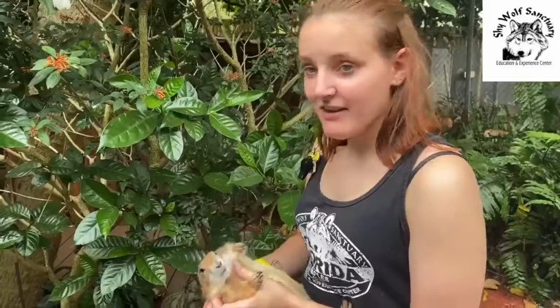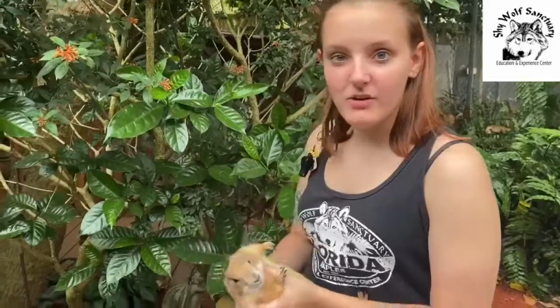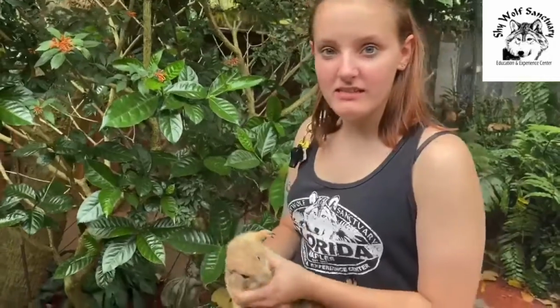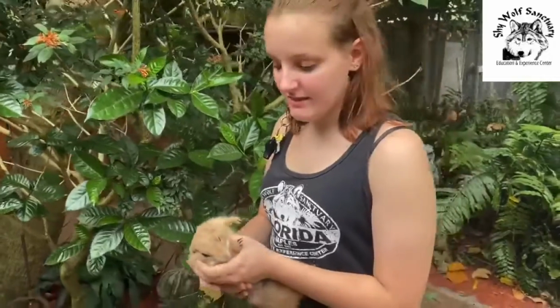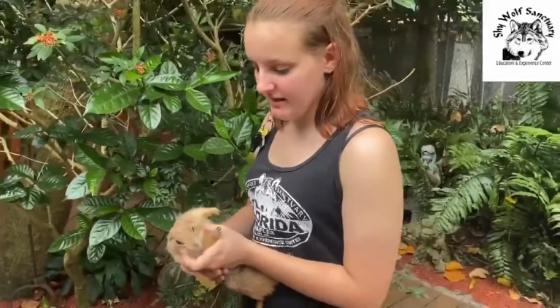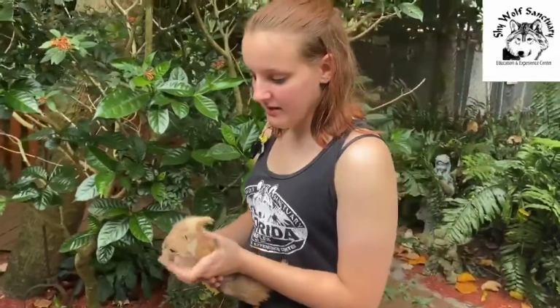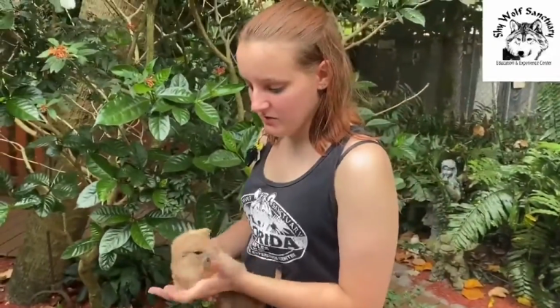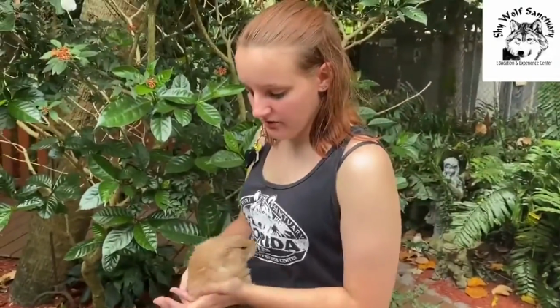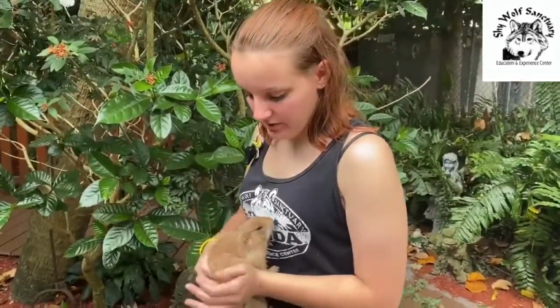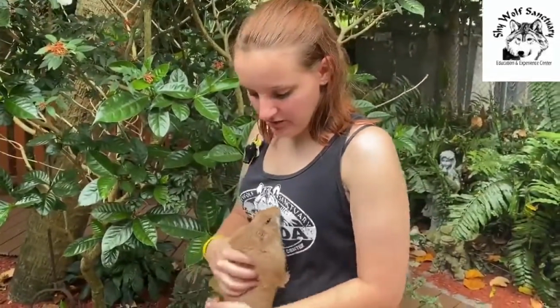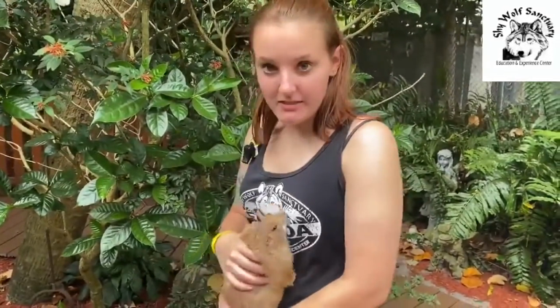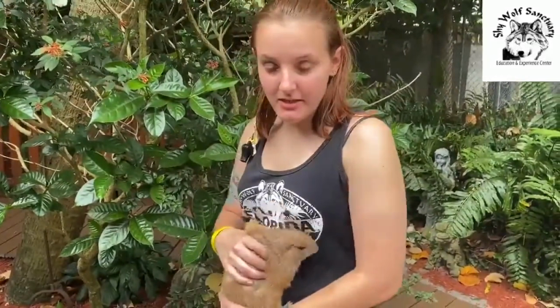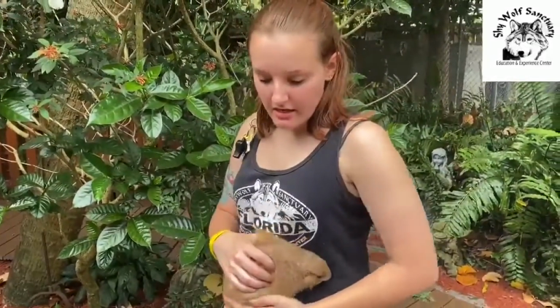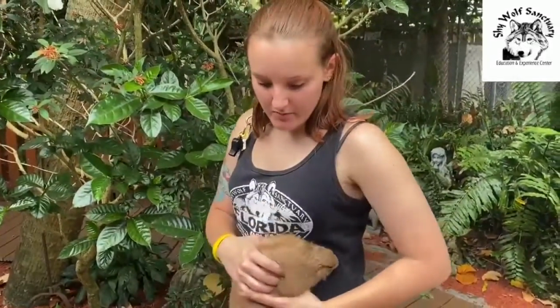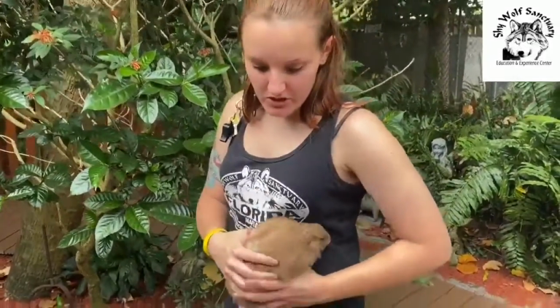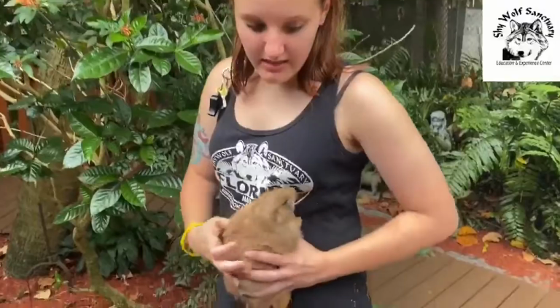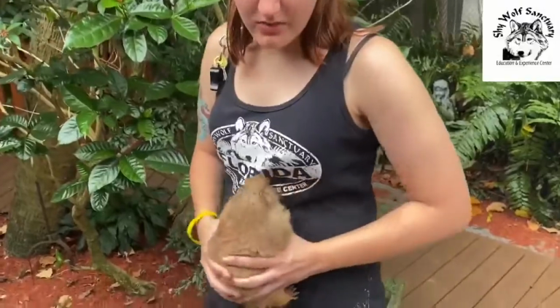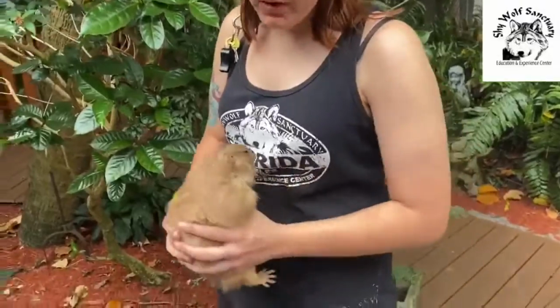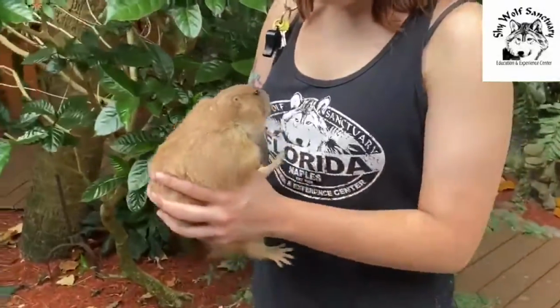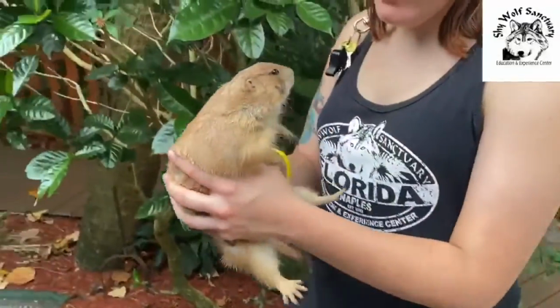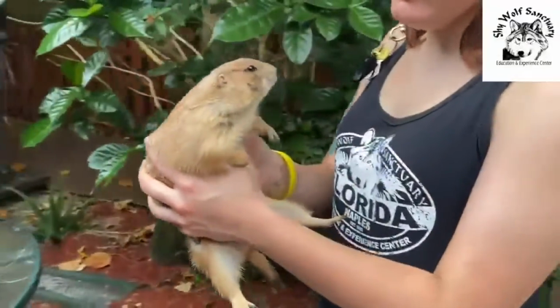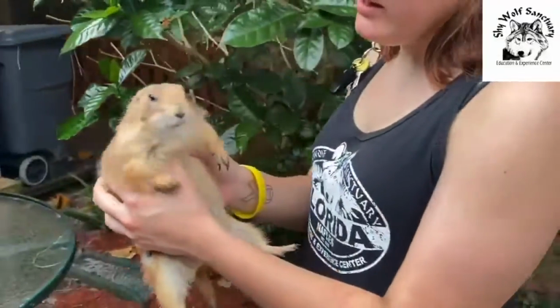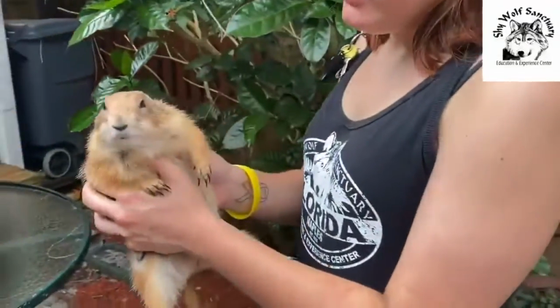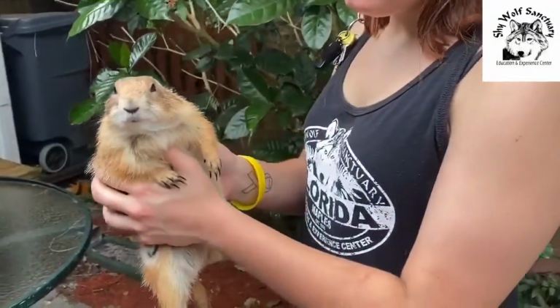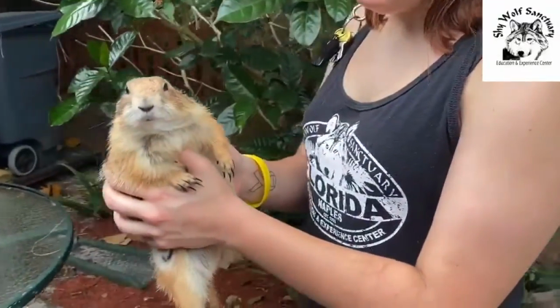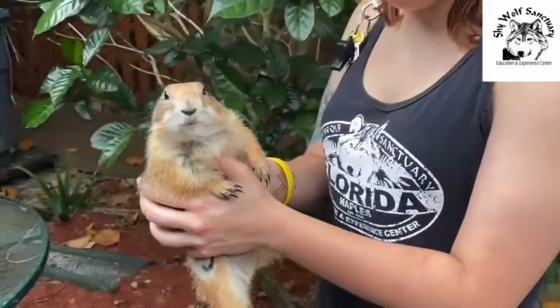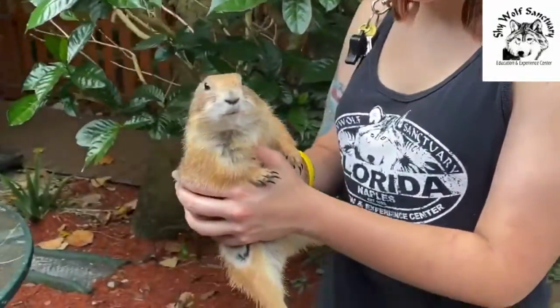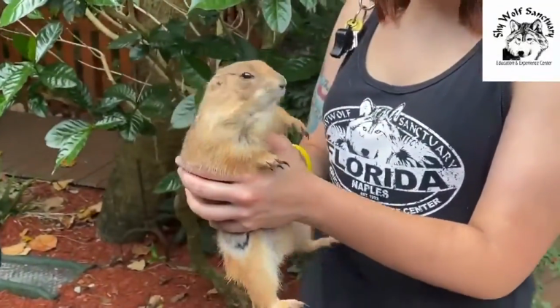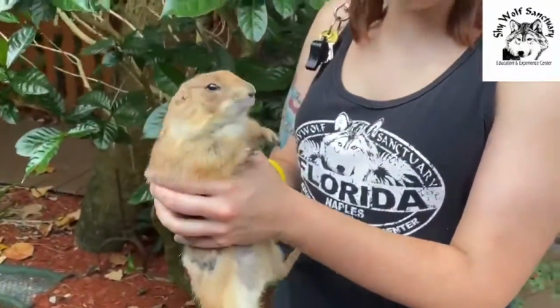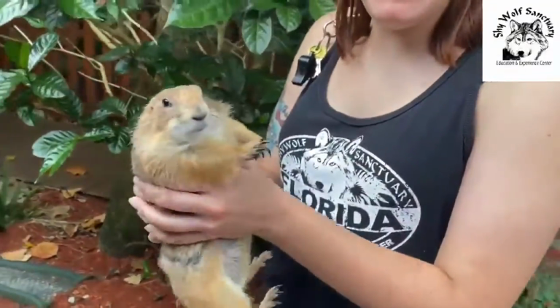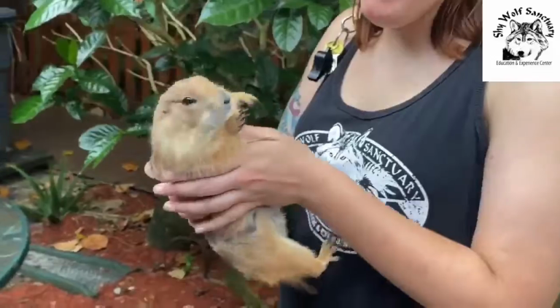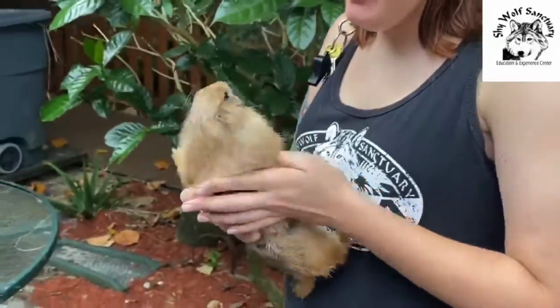Hey everyone, this is Lena. Lena is one of our friendlier prairie dogs here. She is one that is very curious about everything.